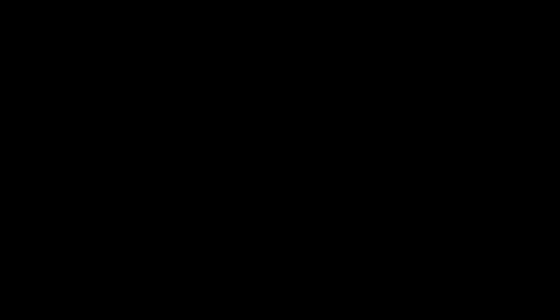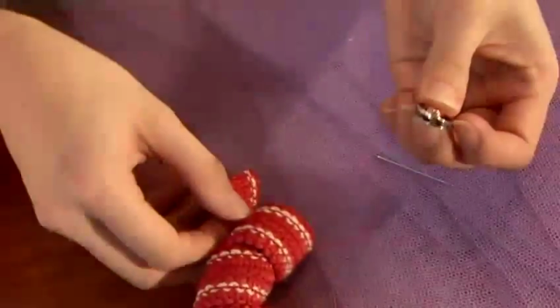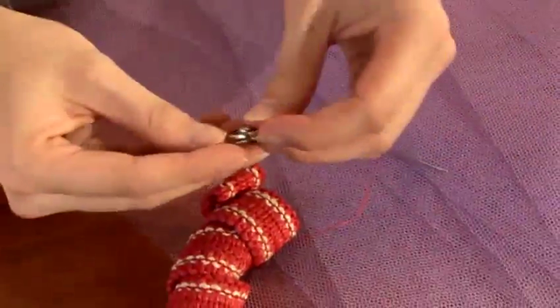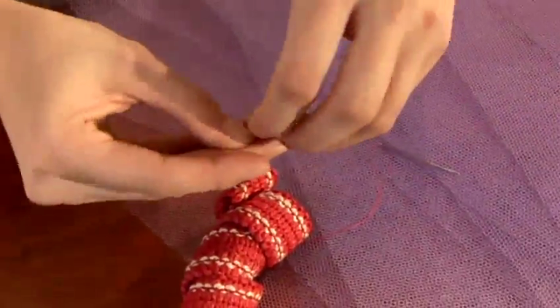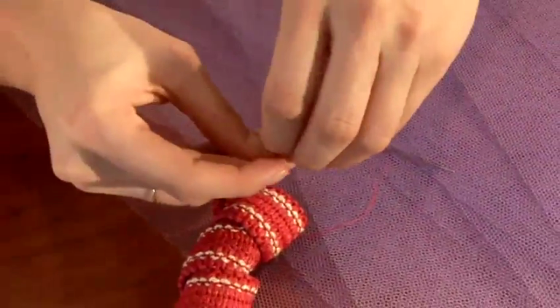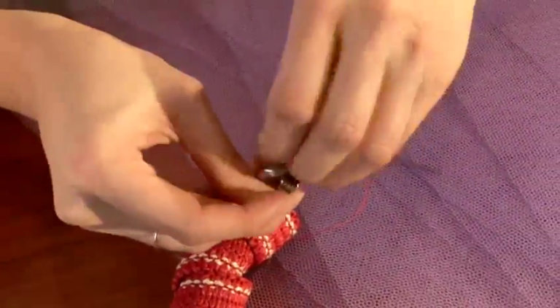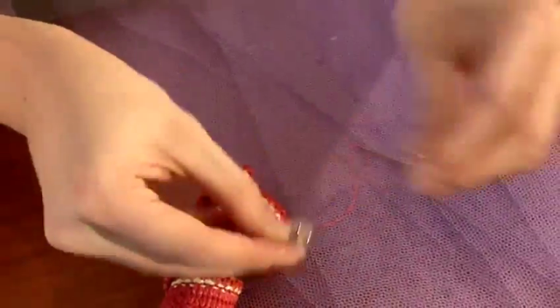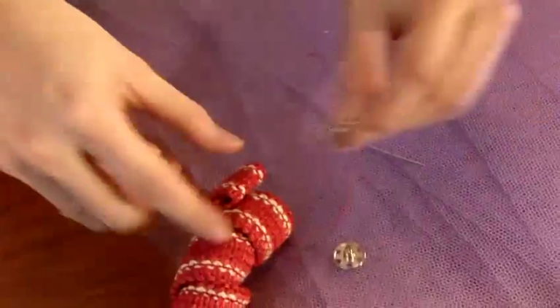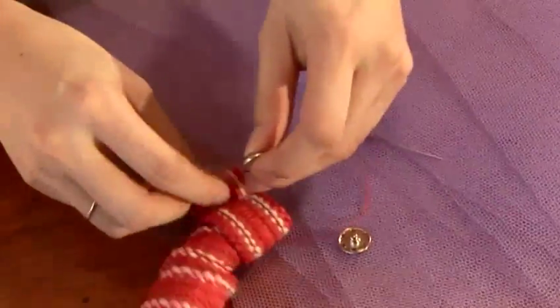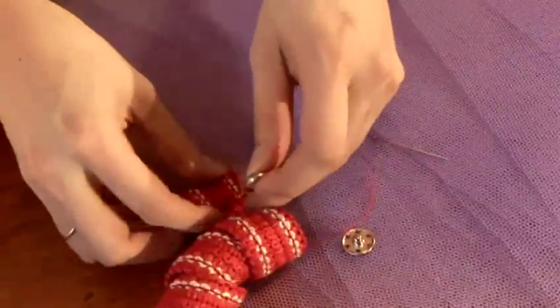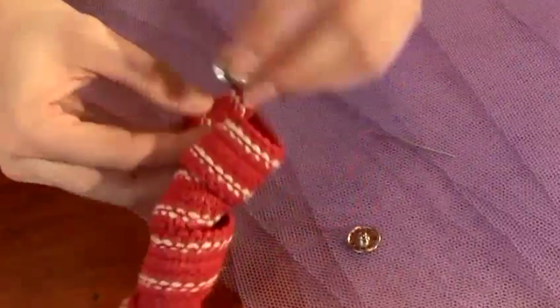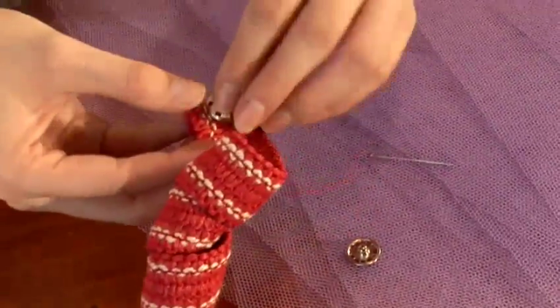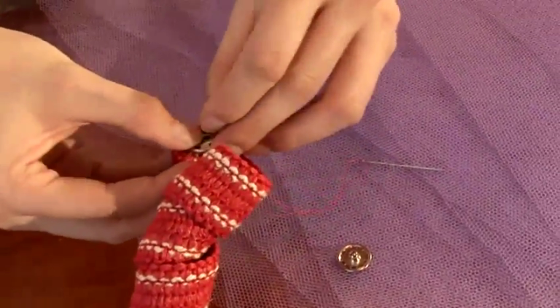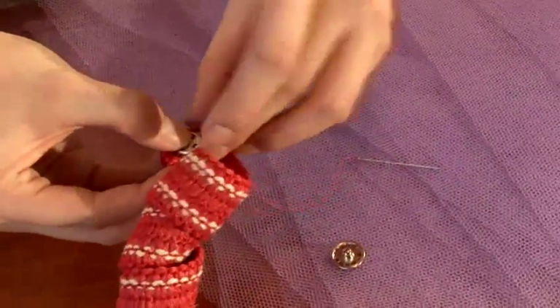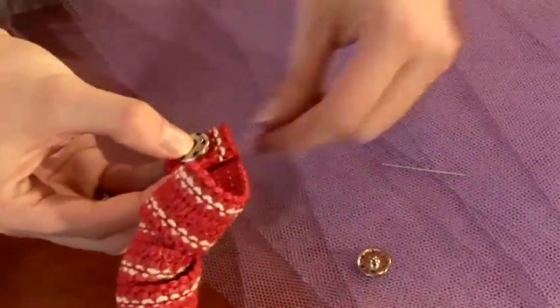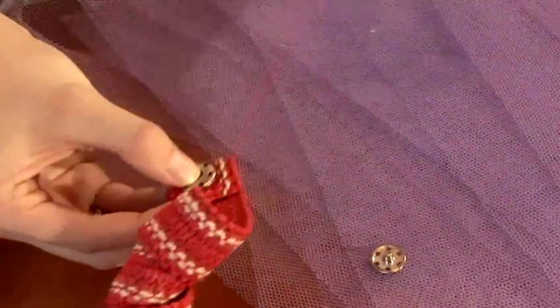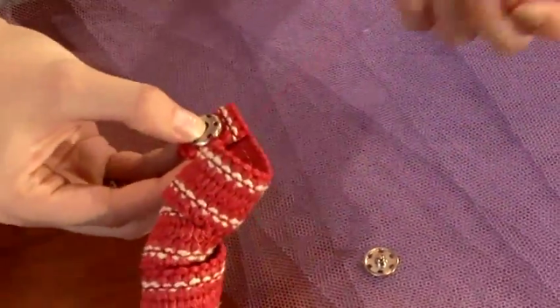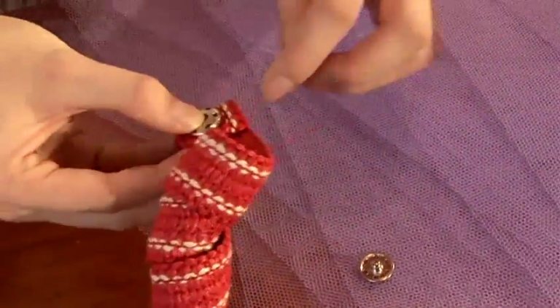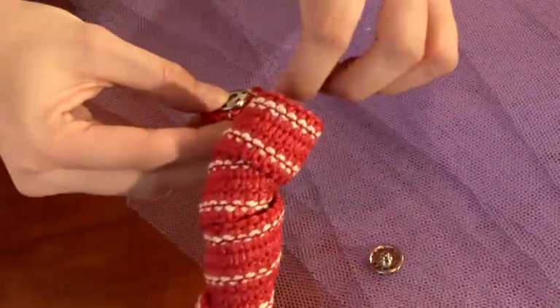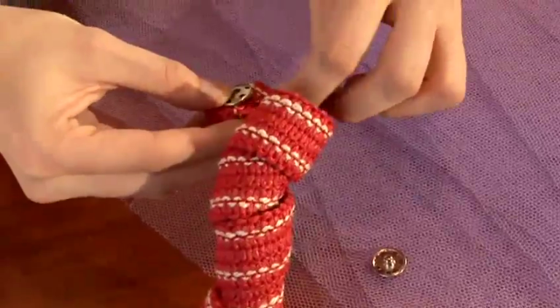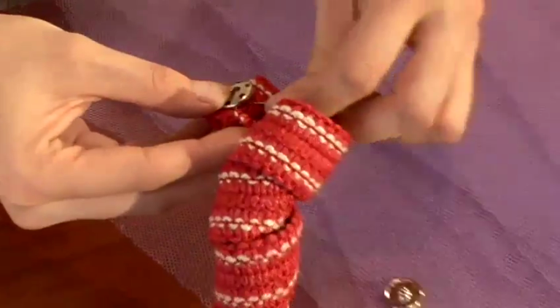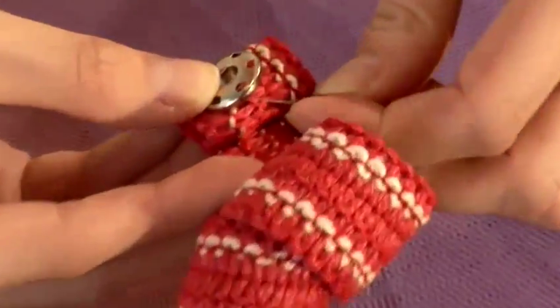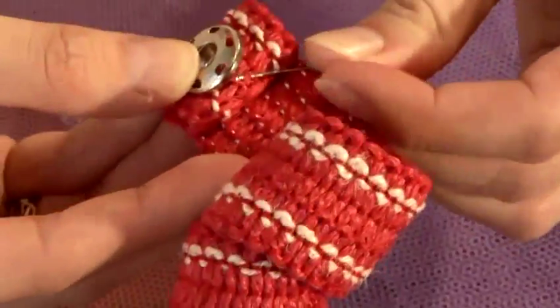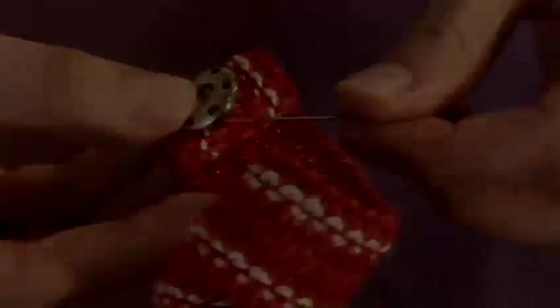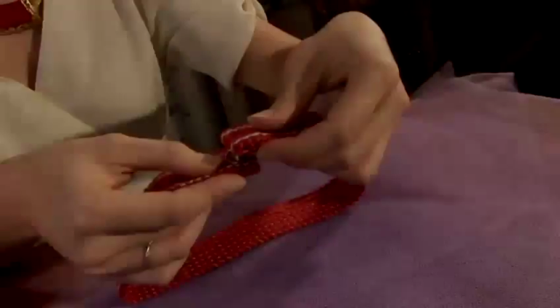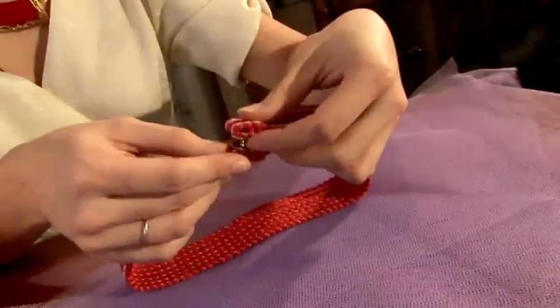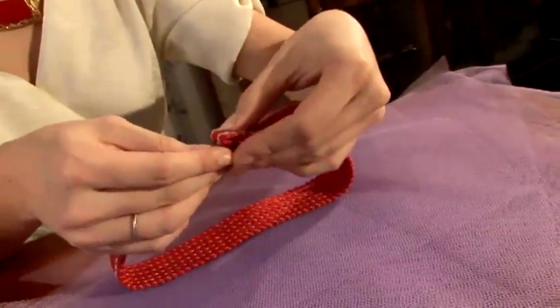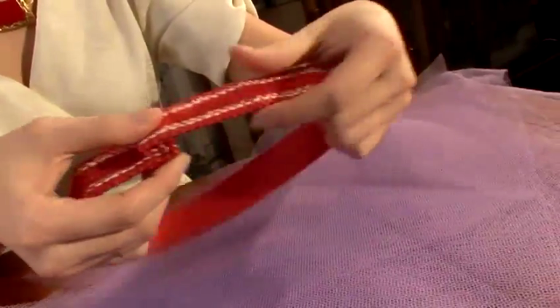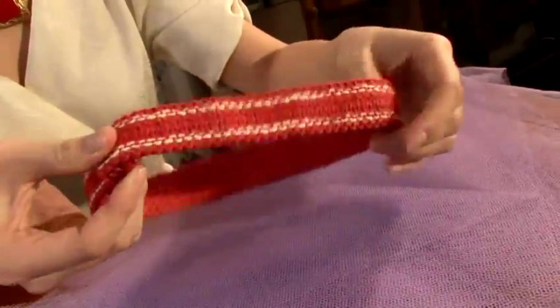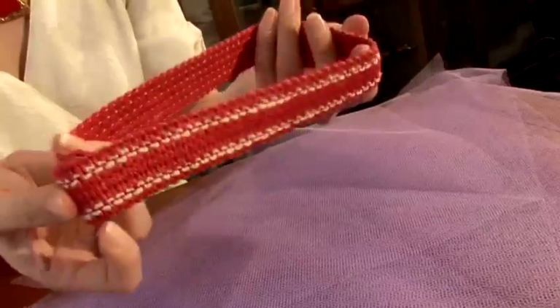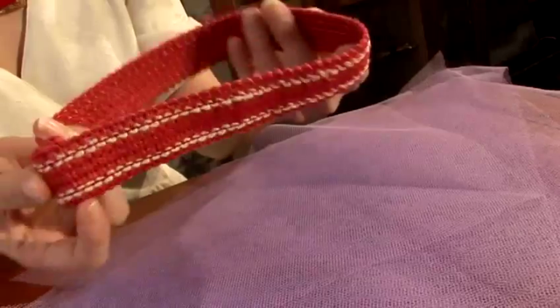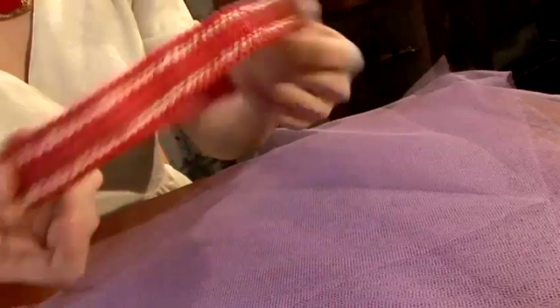Take your pressed dots and poppers and sew that to either side. And that's you've prepared your waistband.